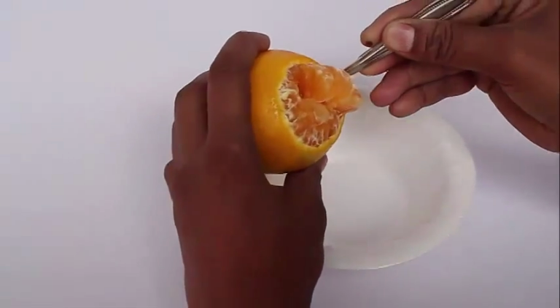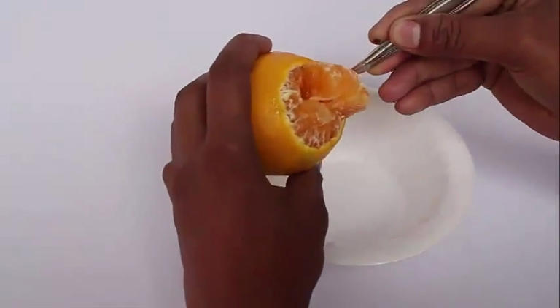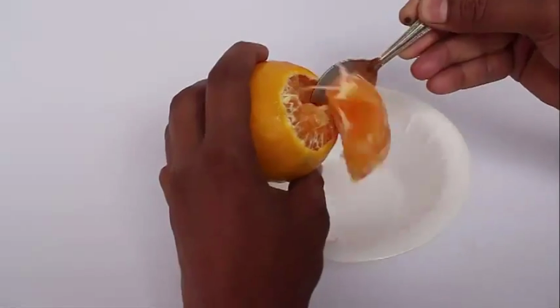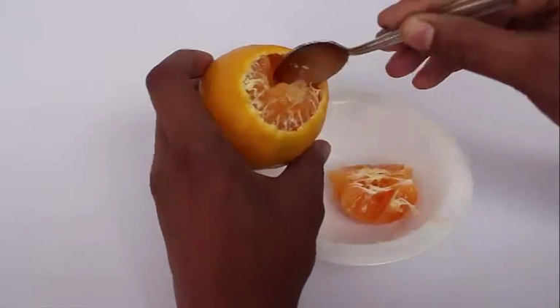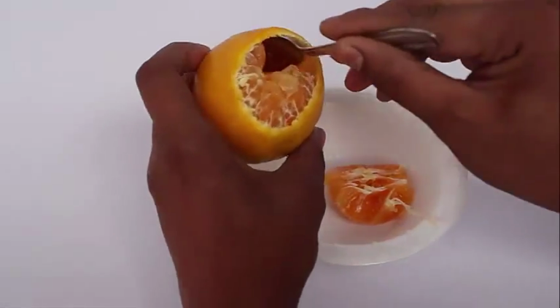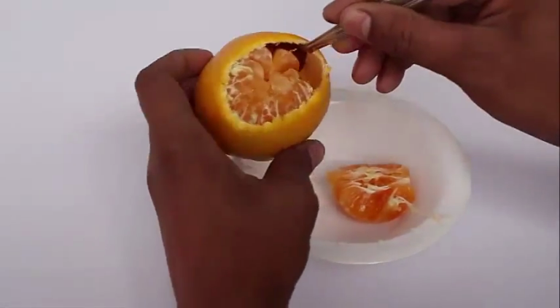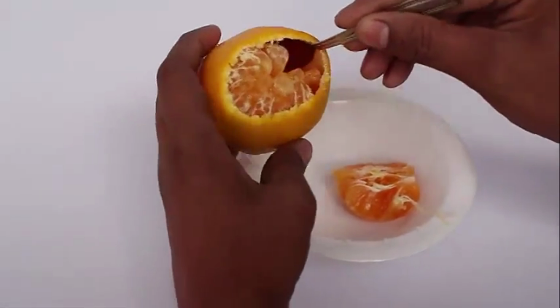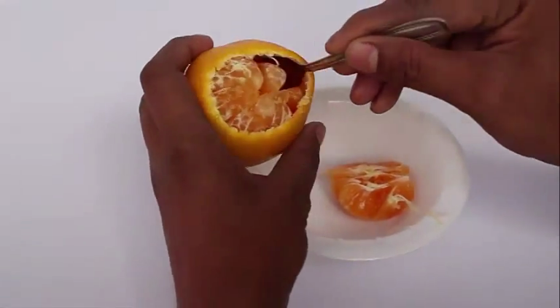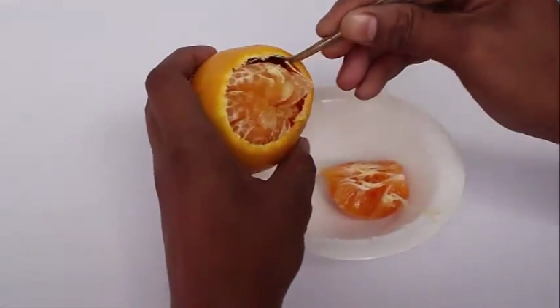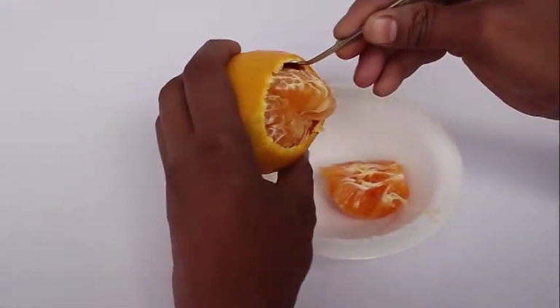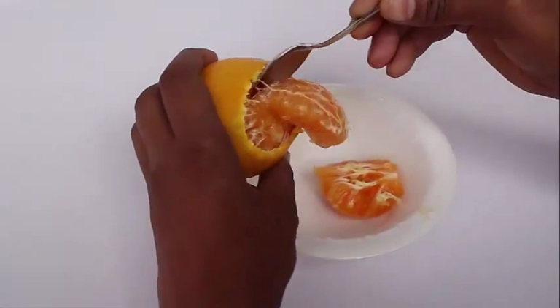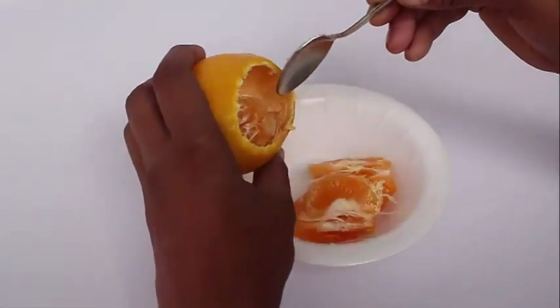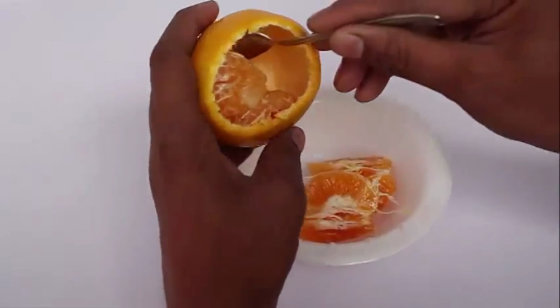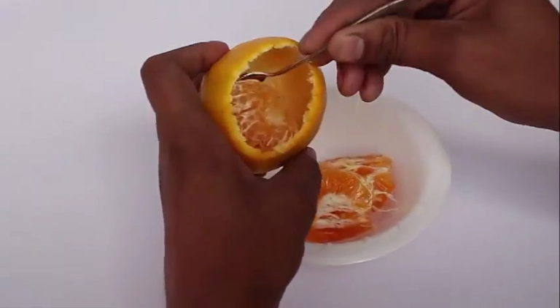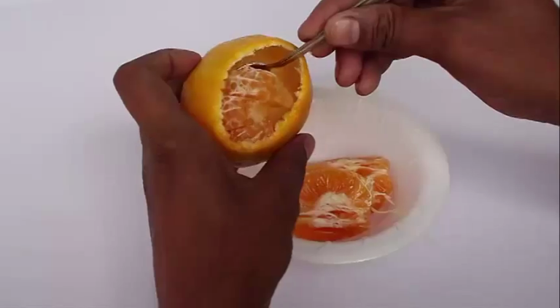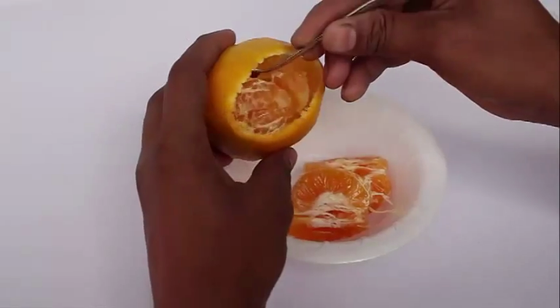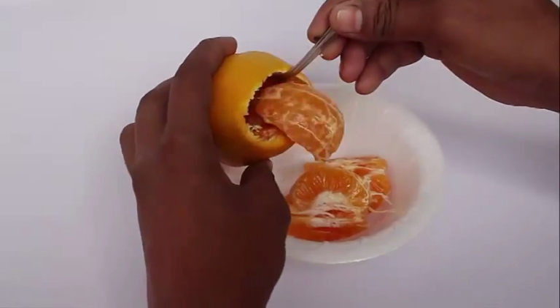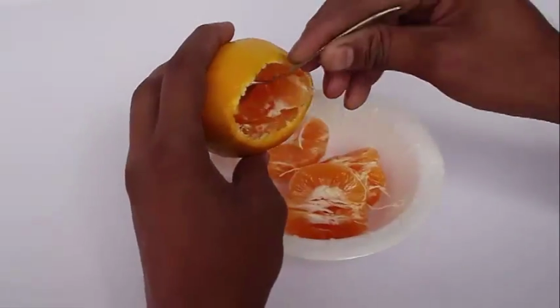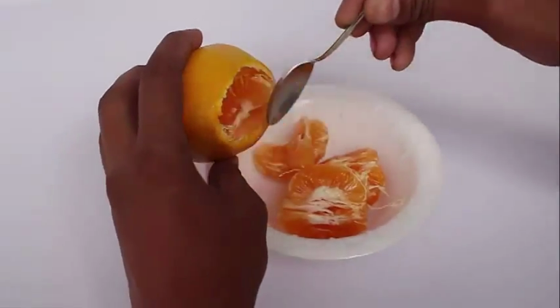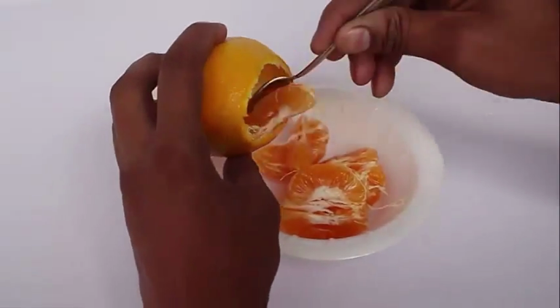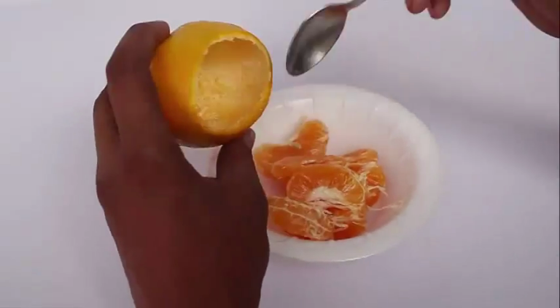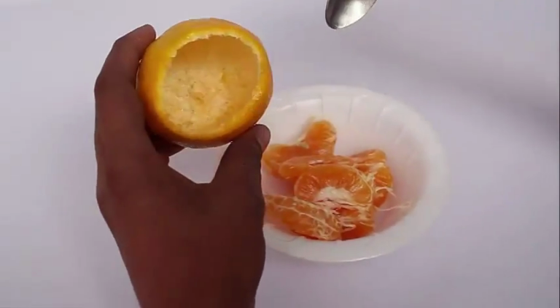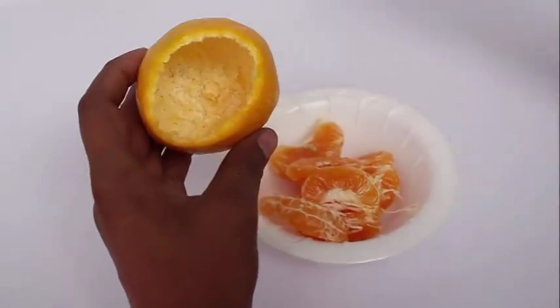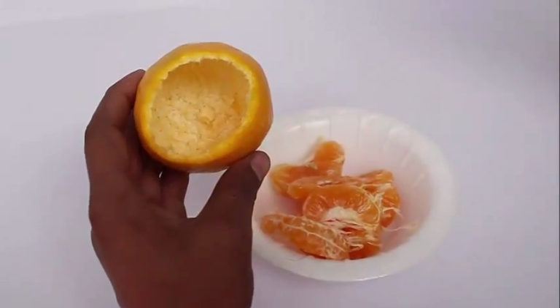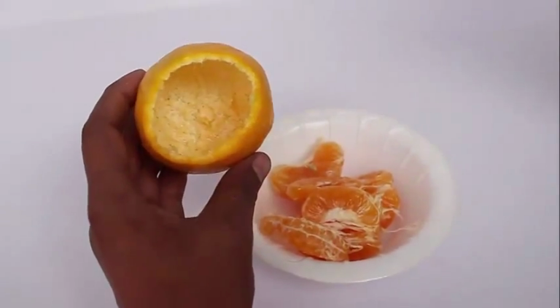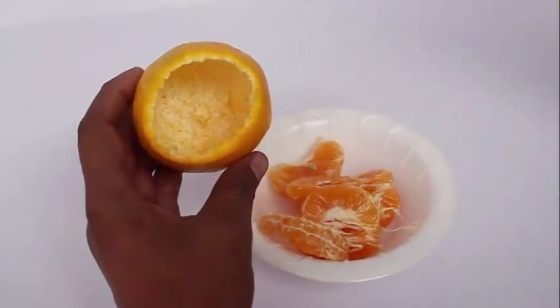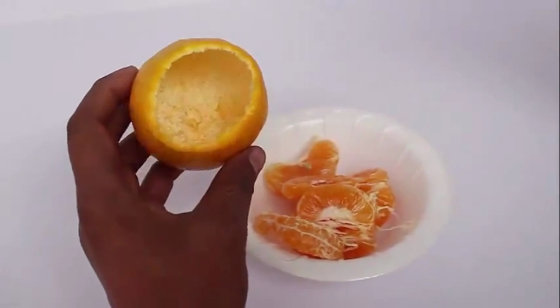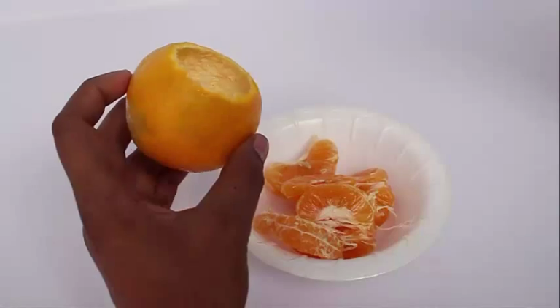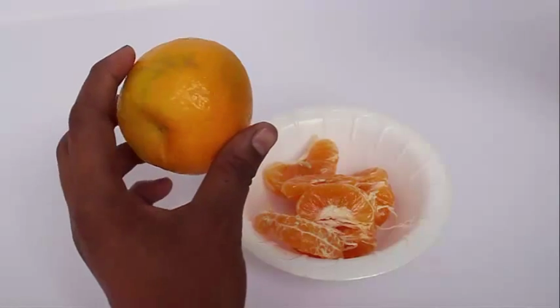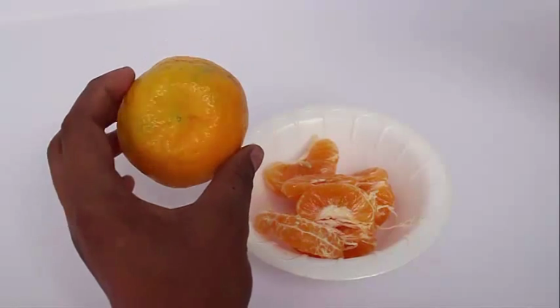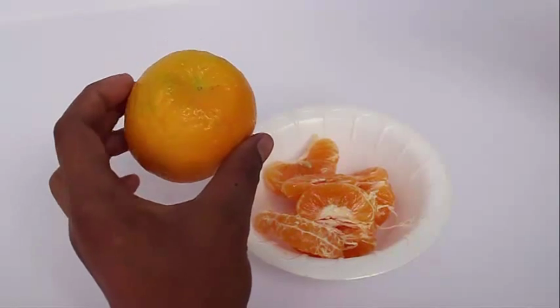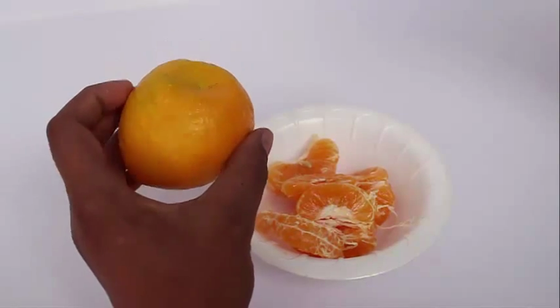This fleshy part you can eat. We just need the shell of the orange as a container for our lamp. This is the shell that we require.